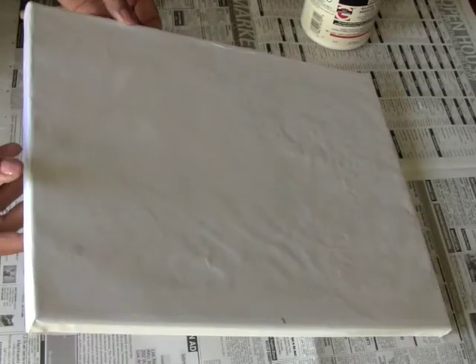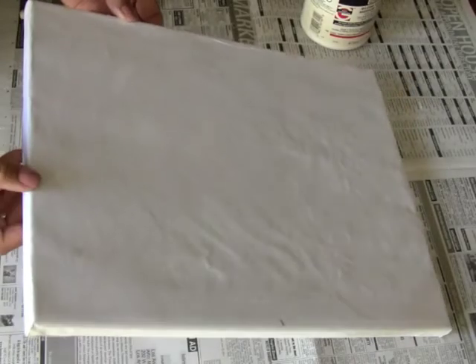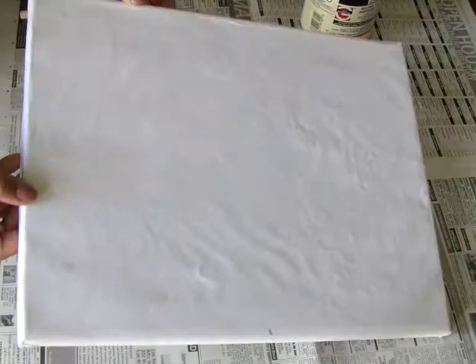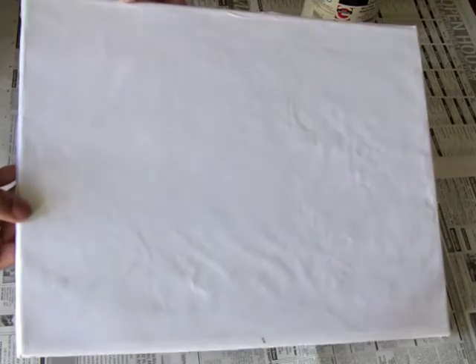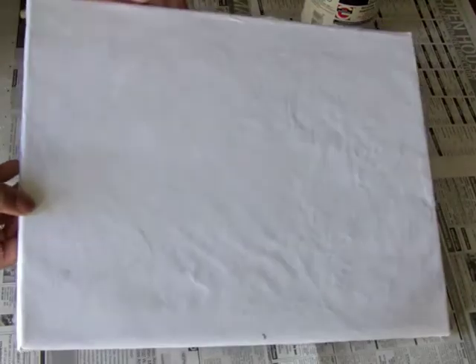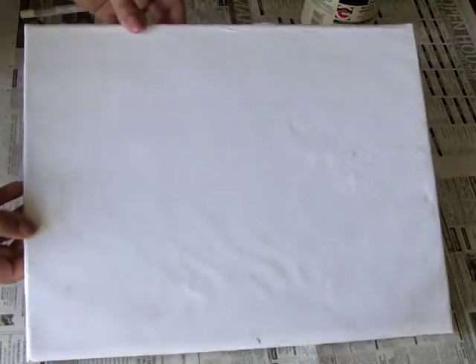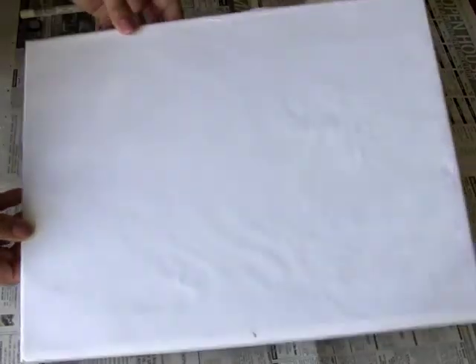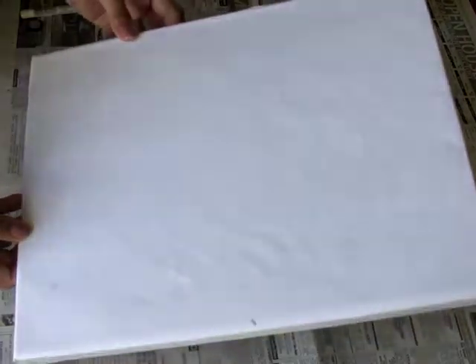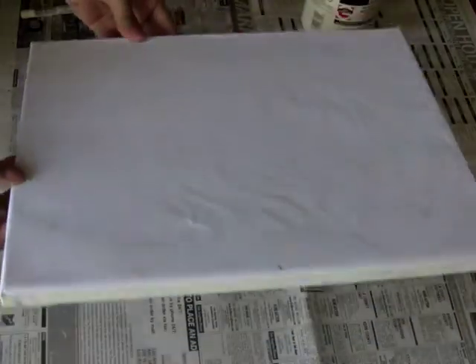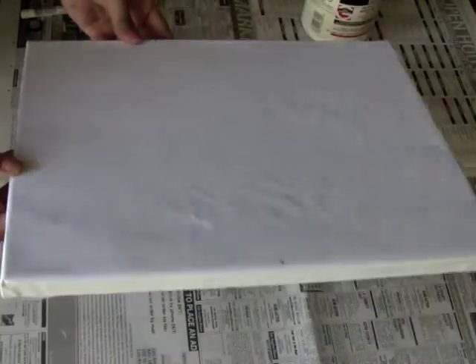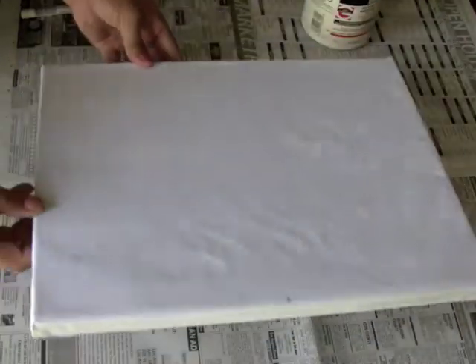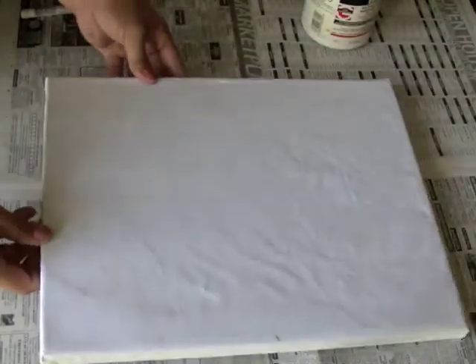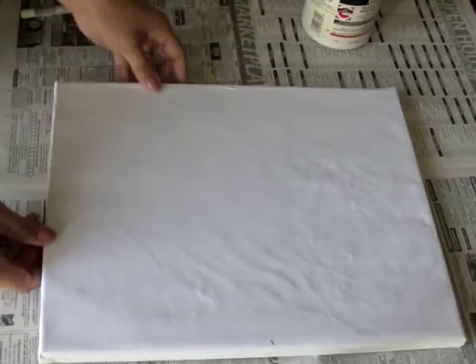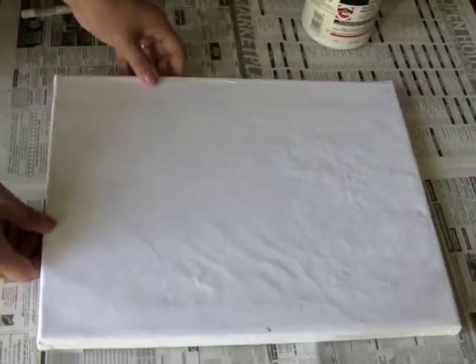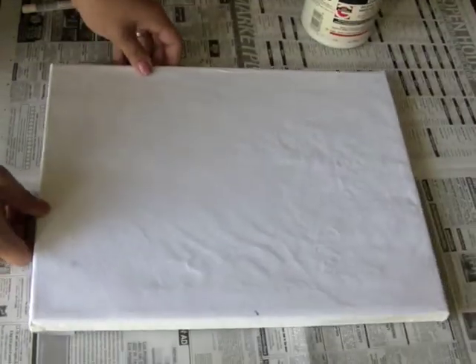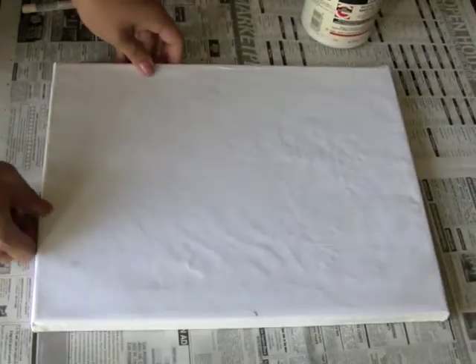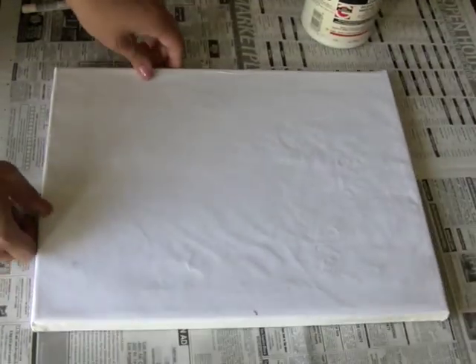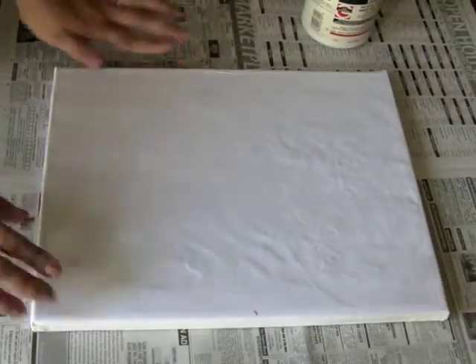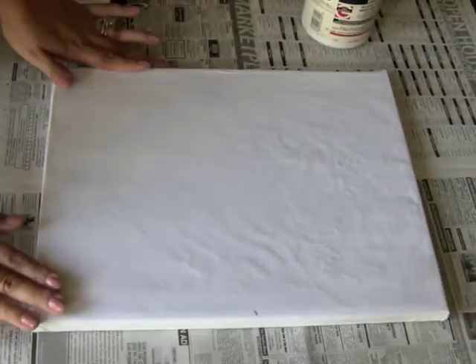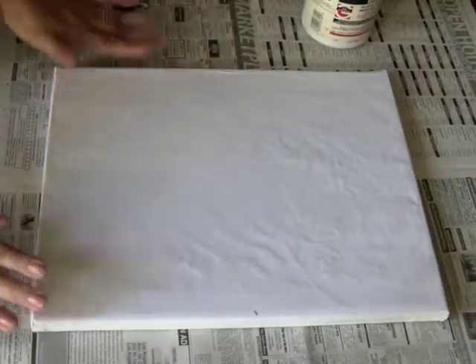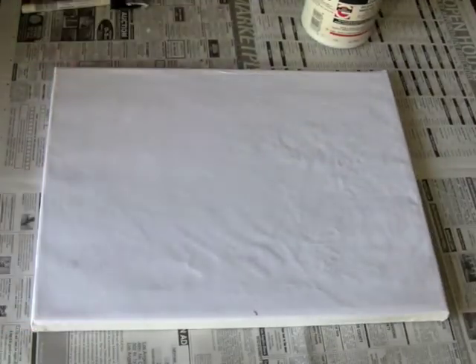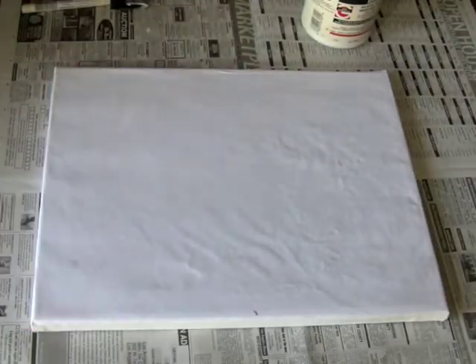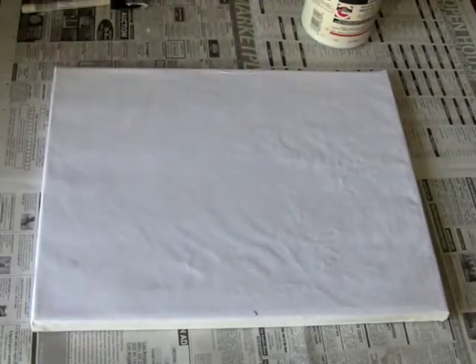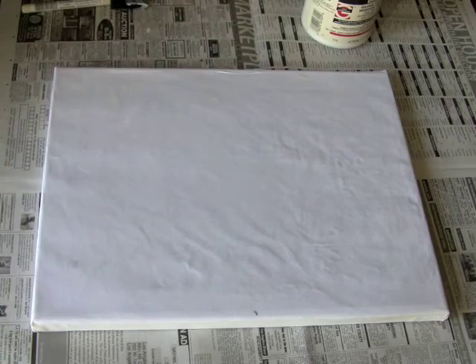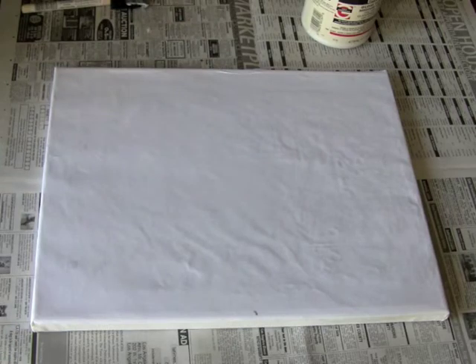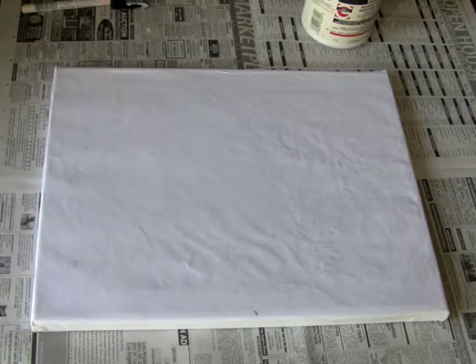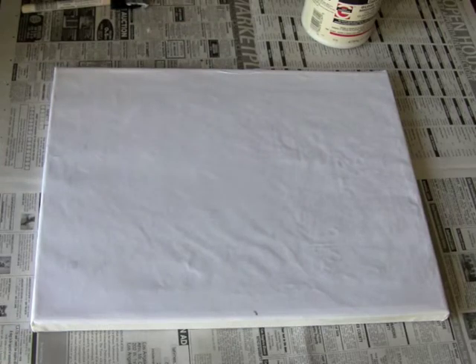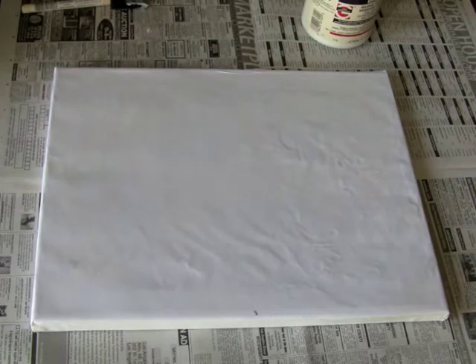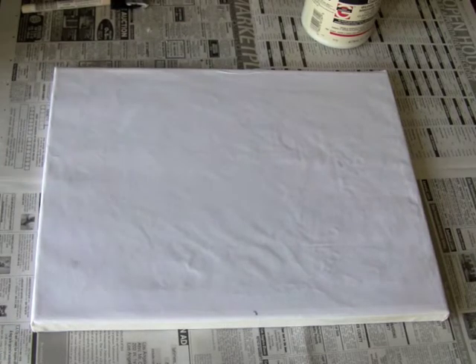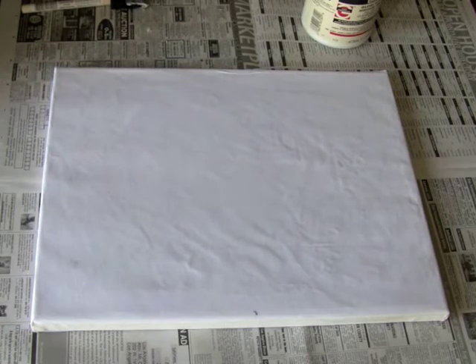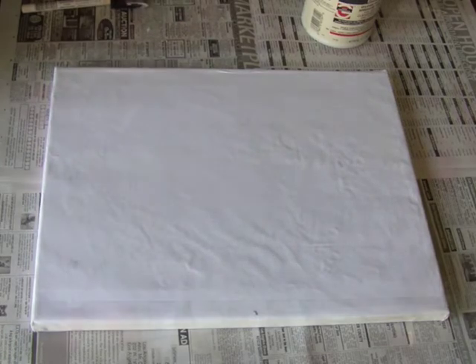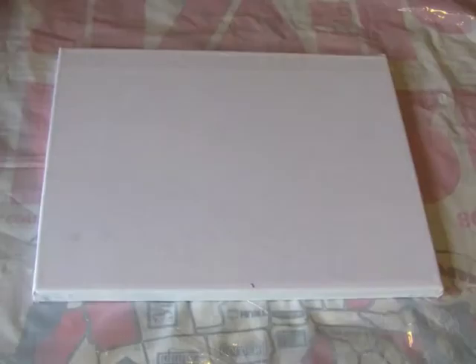You can see a few air bubbles here but they will smooth out when it dries. You'll need to let that dry completely — overnight if possible.